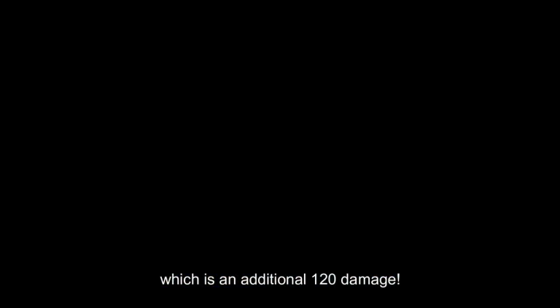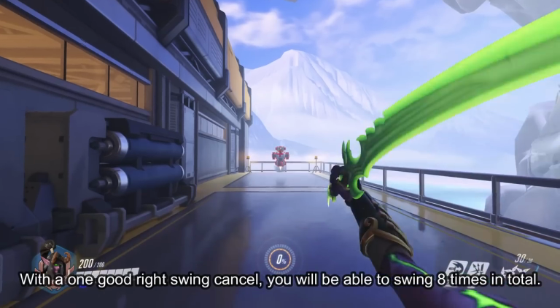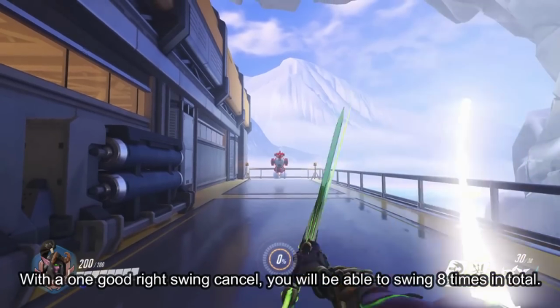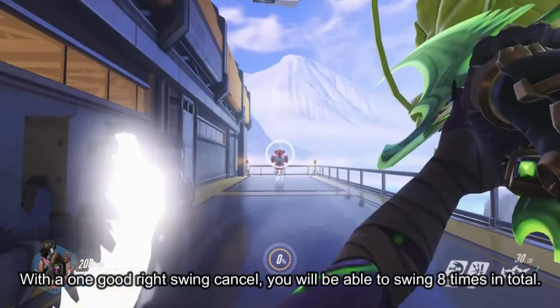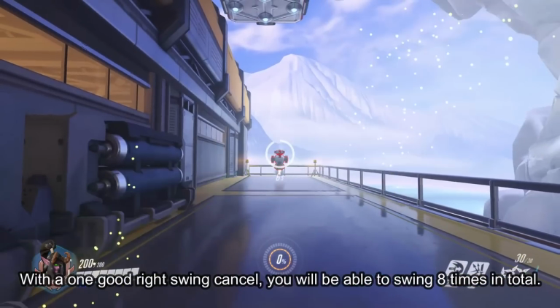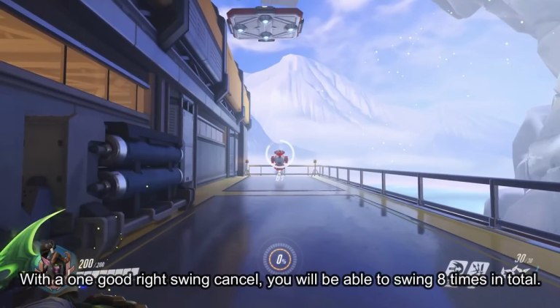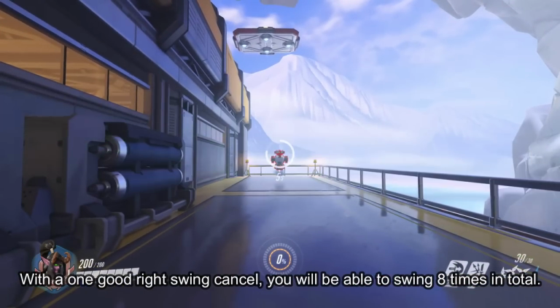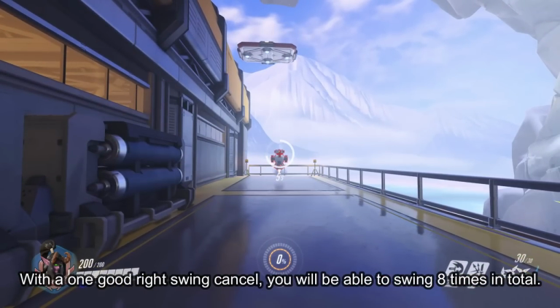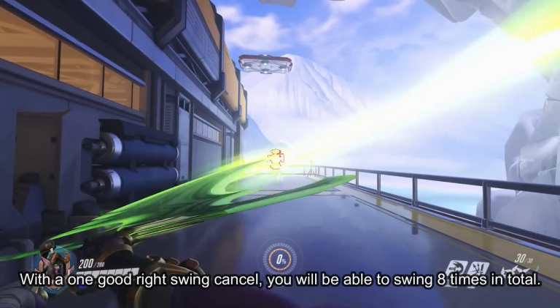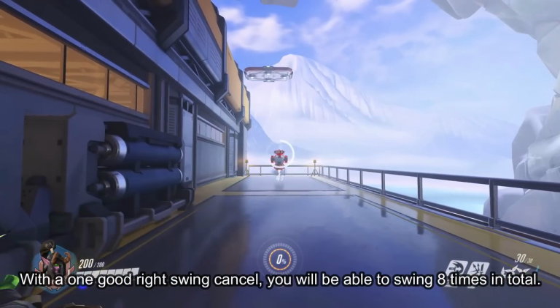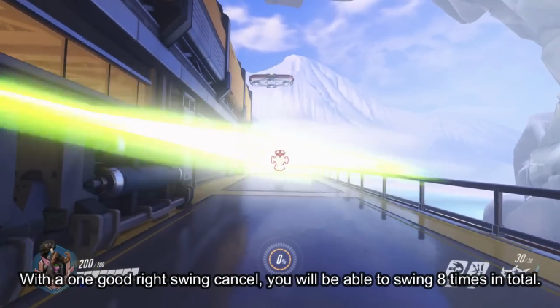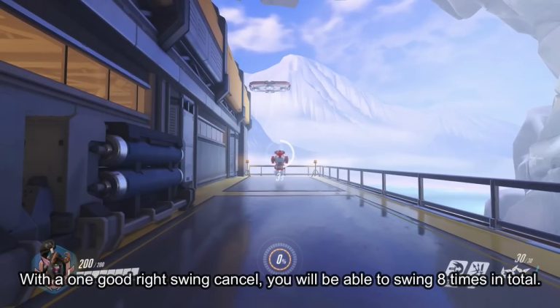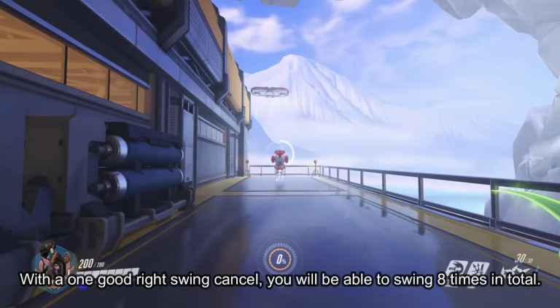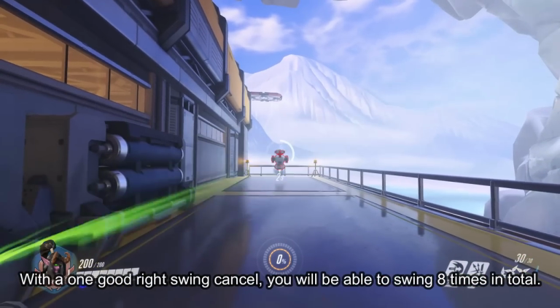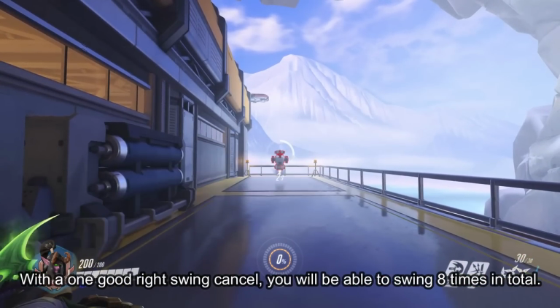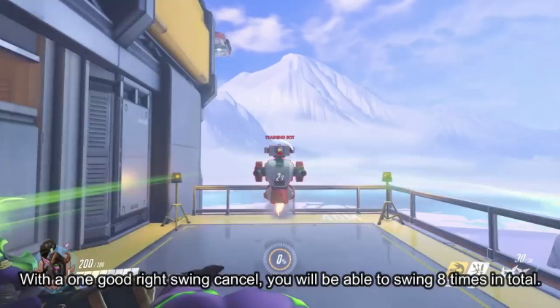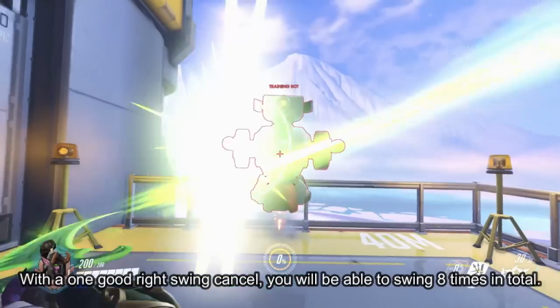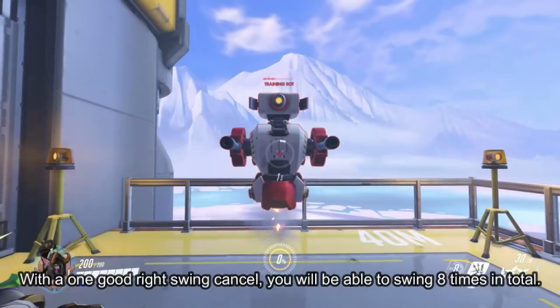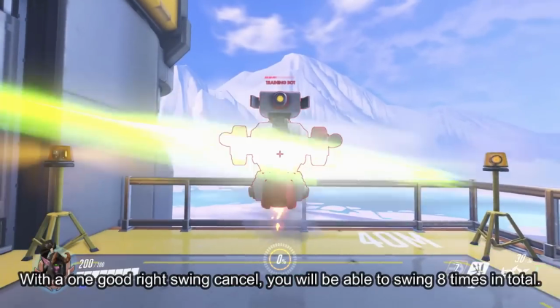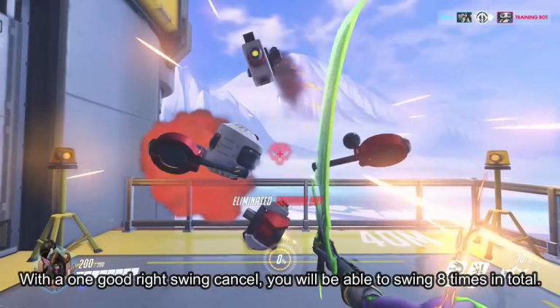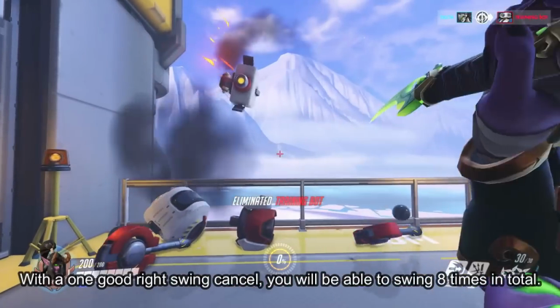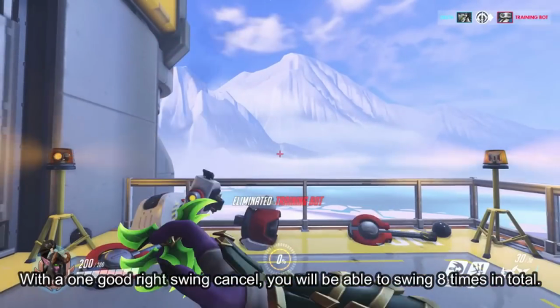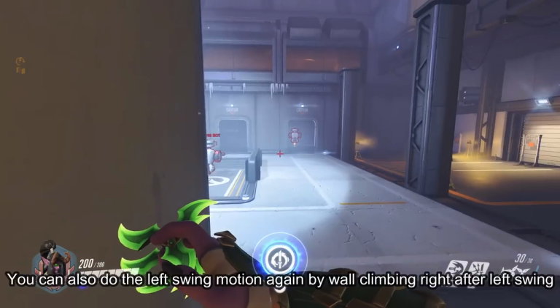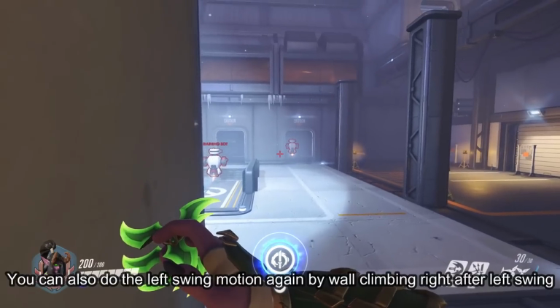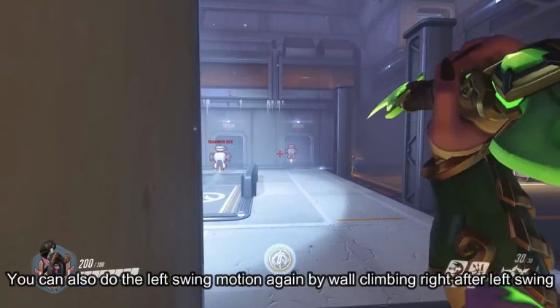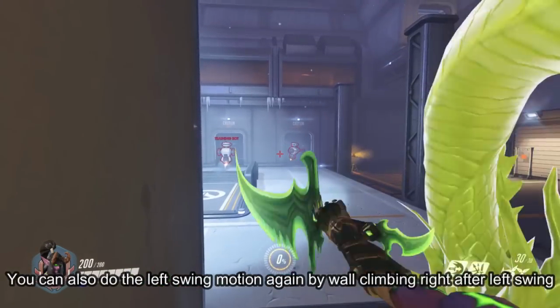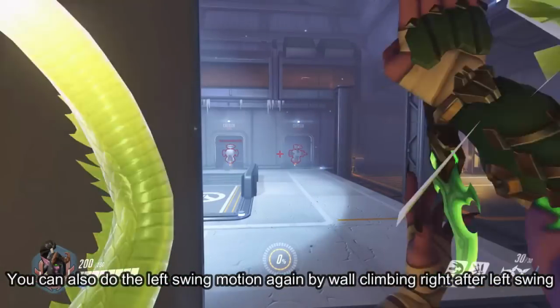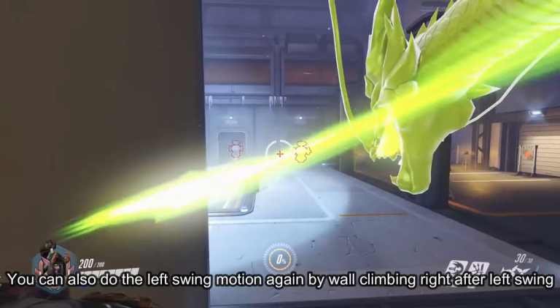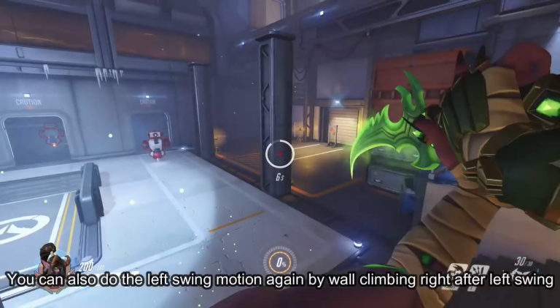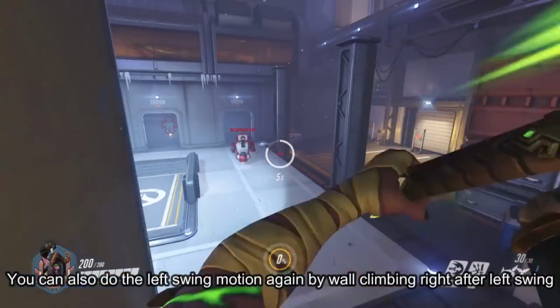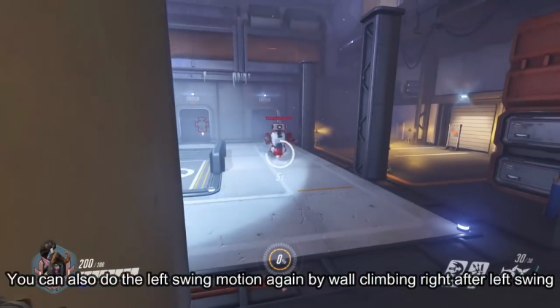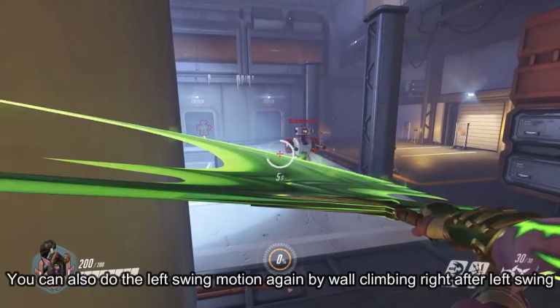With one good right swing cancel, you will be able to swing 8 times in total, which is an additional 120 damage. You can also do the left swing motion again by wall climbing right after left swing.